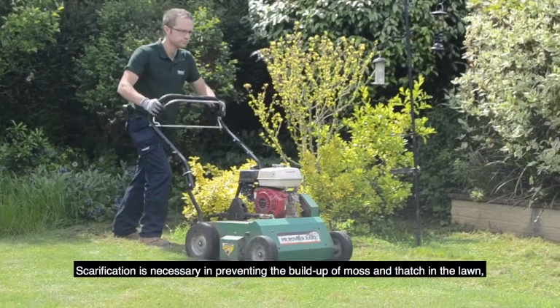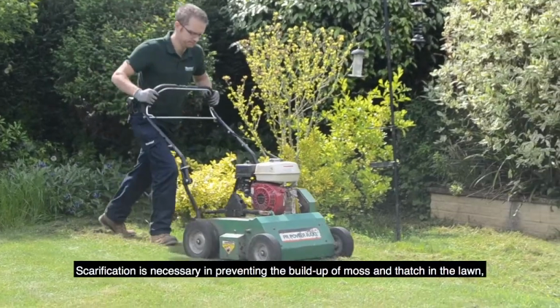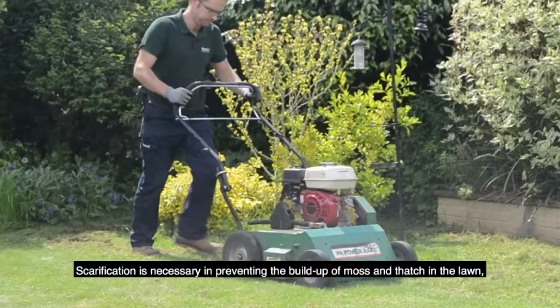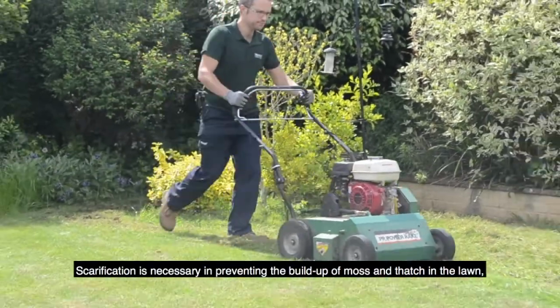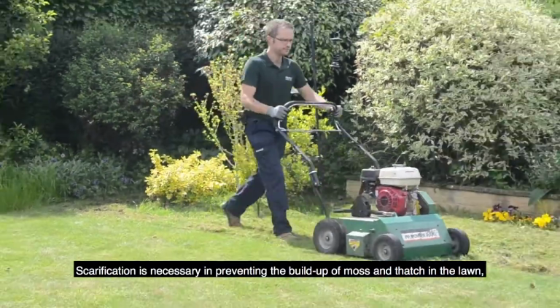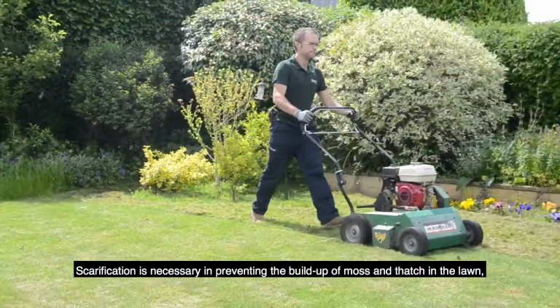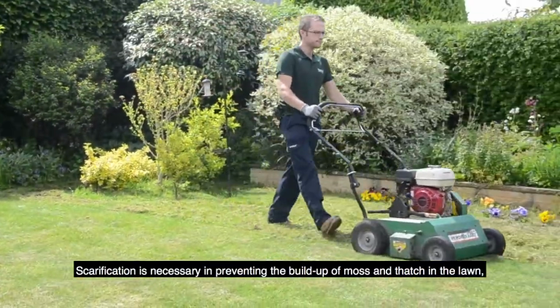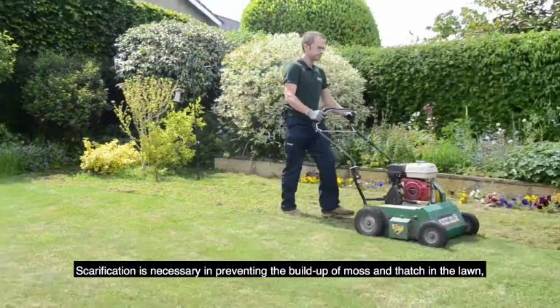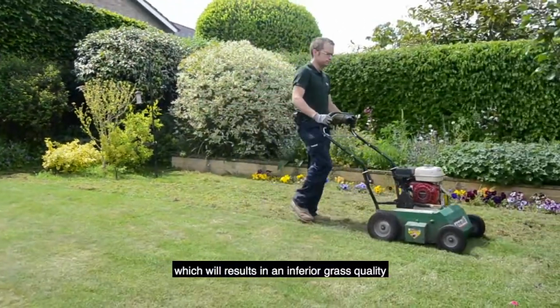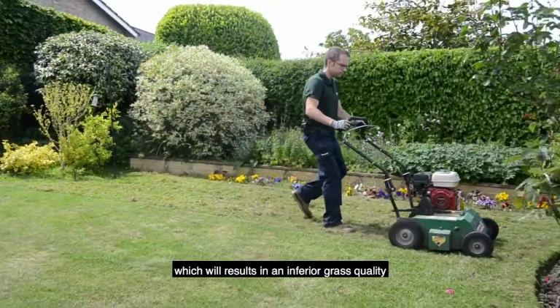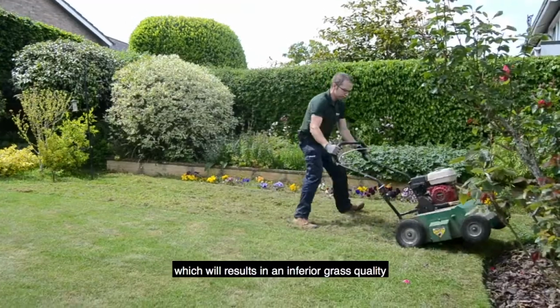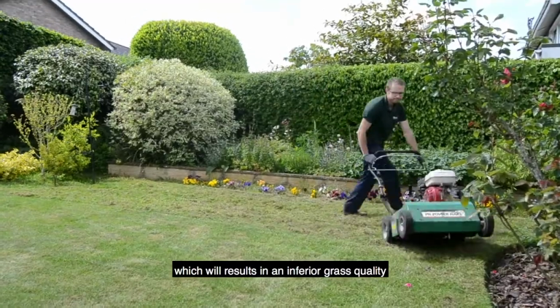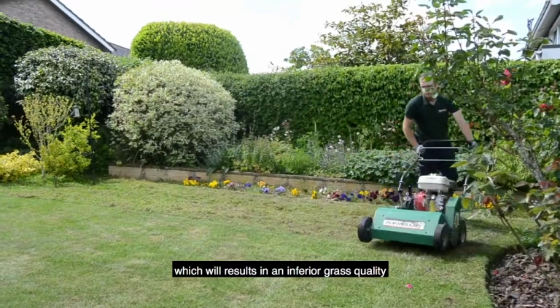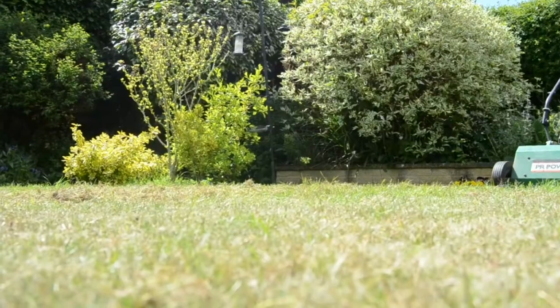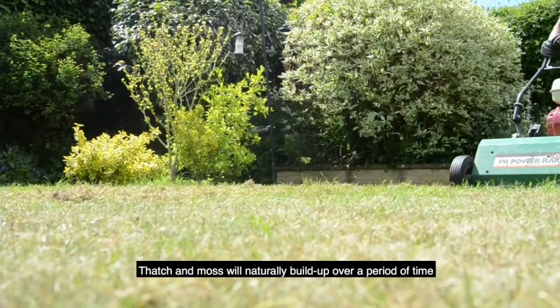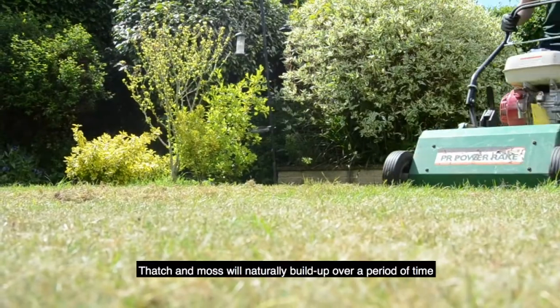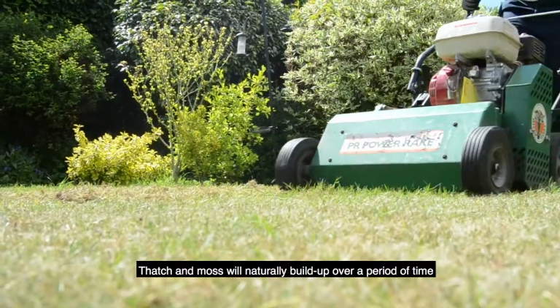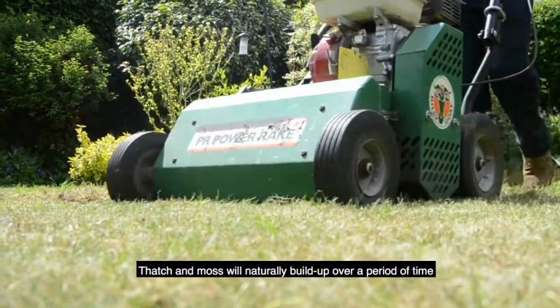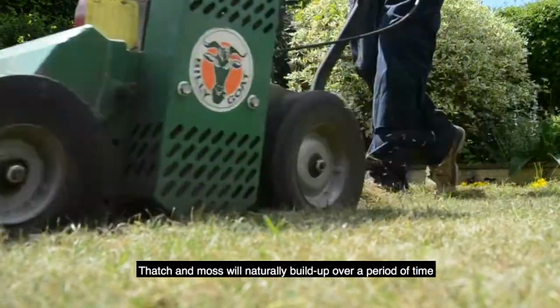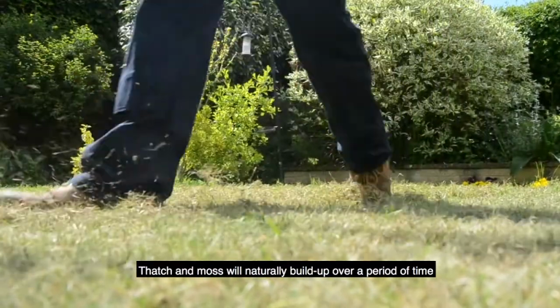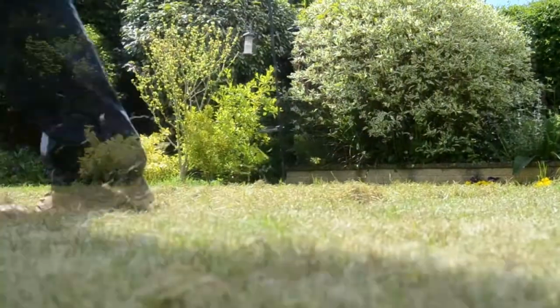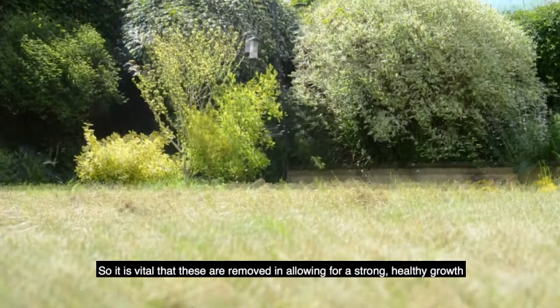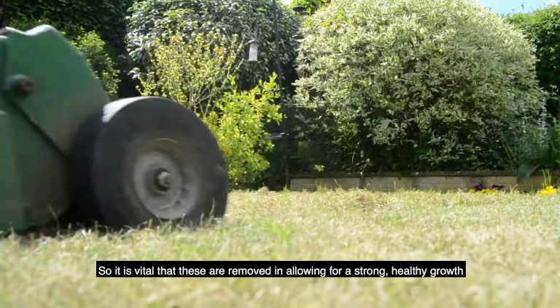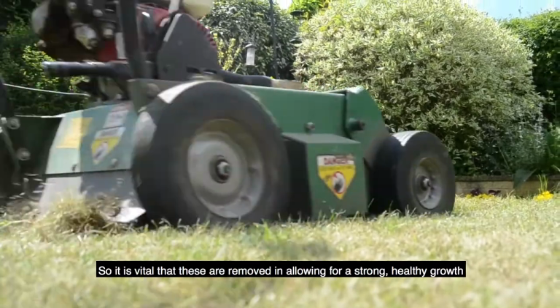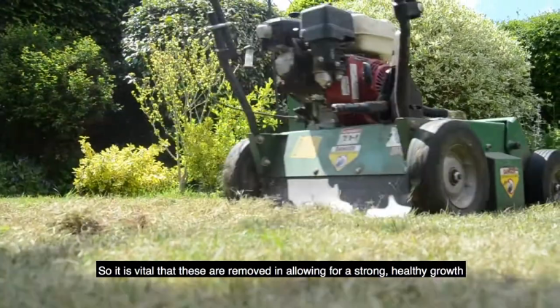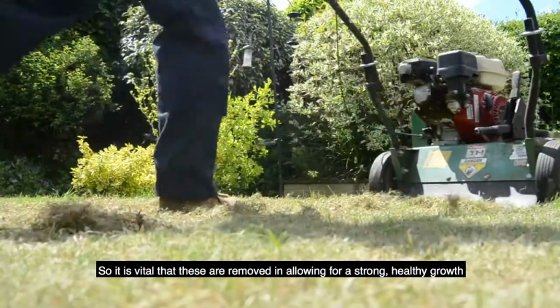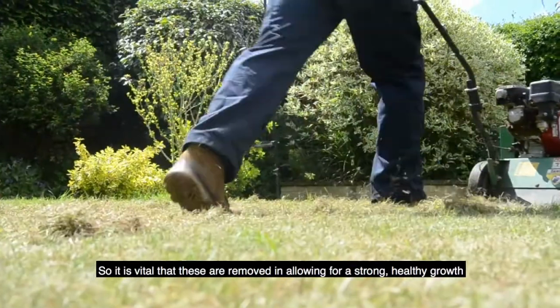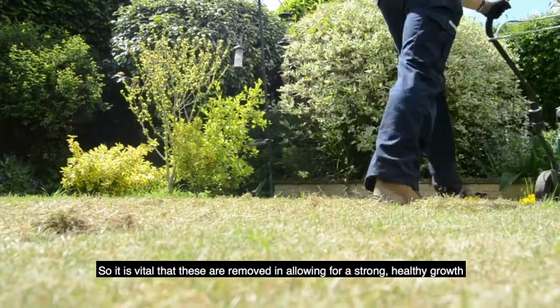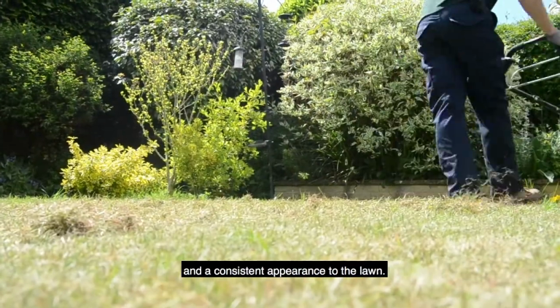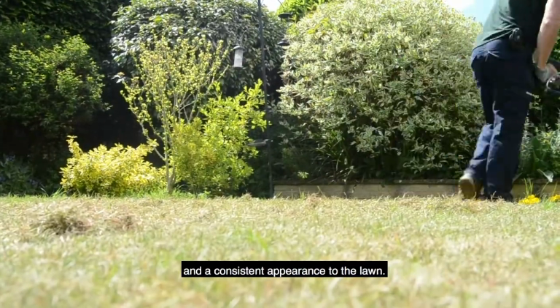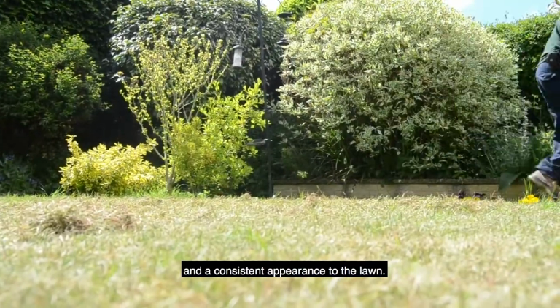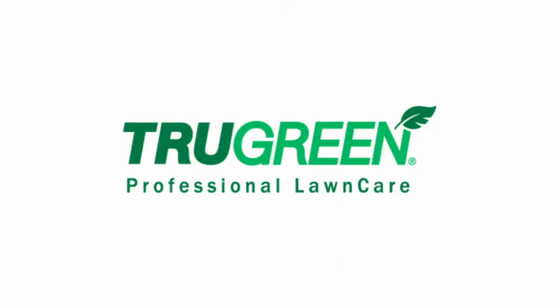Scarification is necessary in preventing the build up of moss and thatch in the lawn, which will result in inferior grass quality. Thatch and moss will naturally build up over a period of time, so it is vital that these are removed in allowing for a strong healthy growth and a consistent appearance to the lawn.